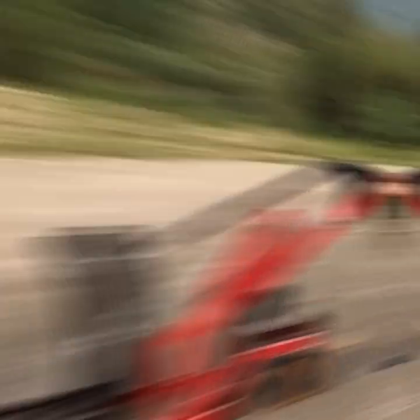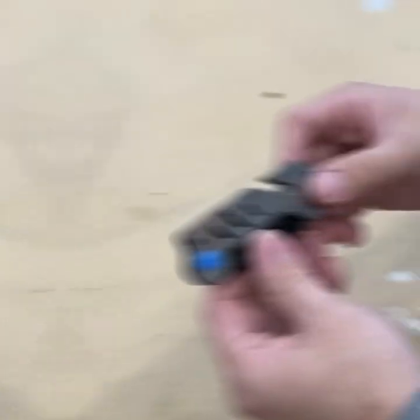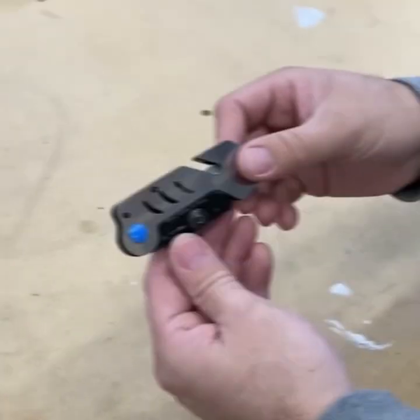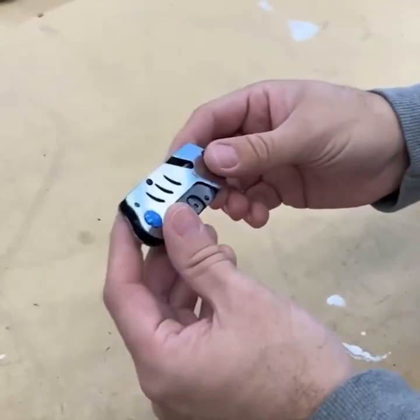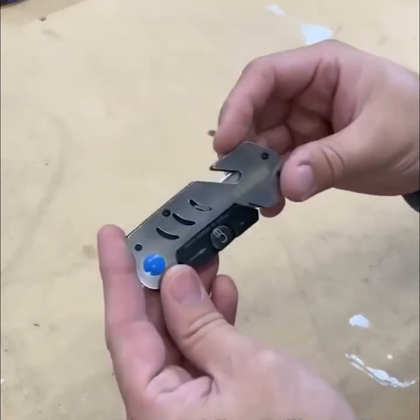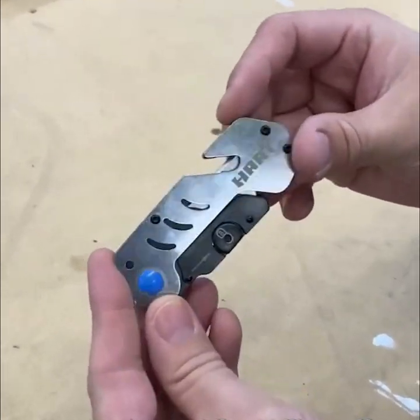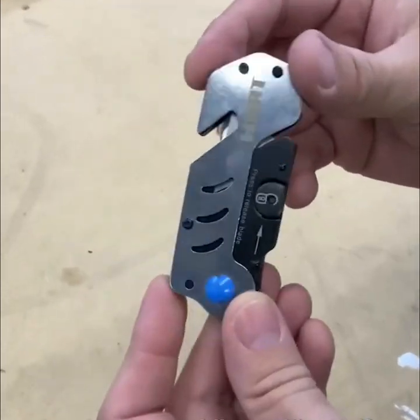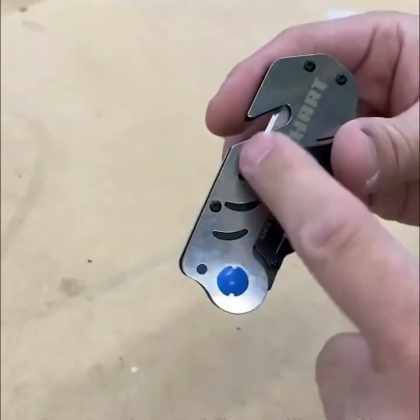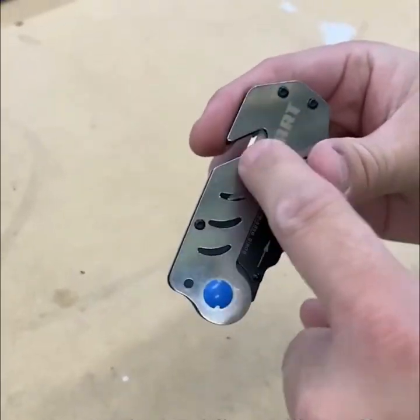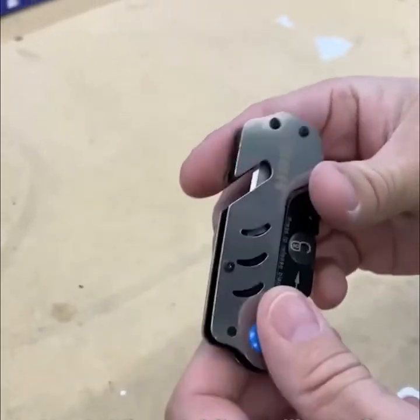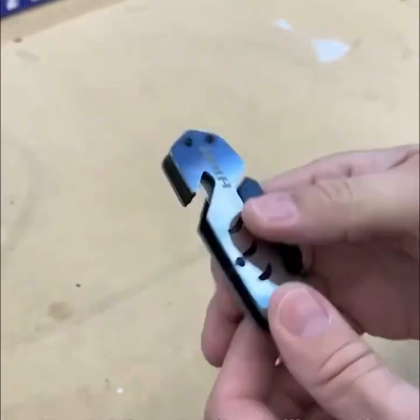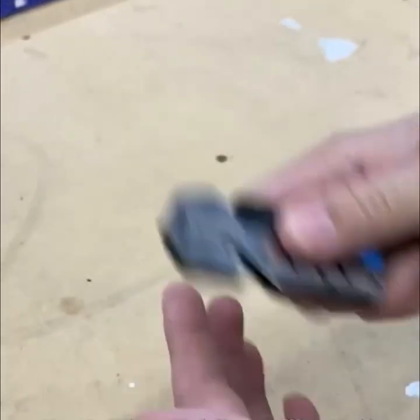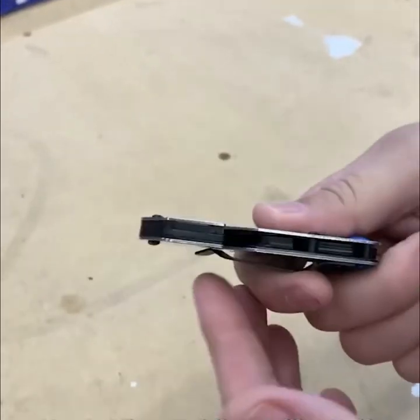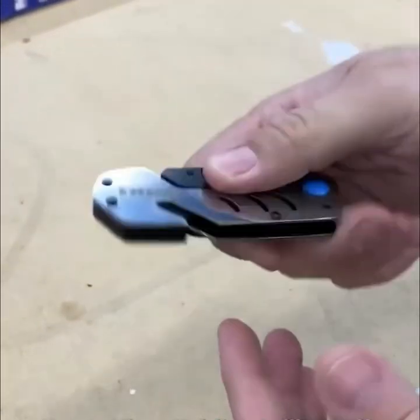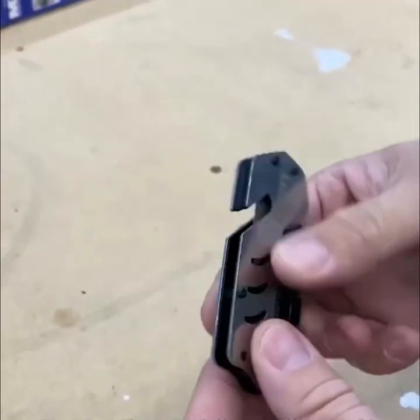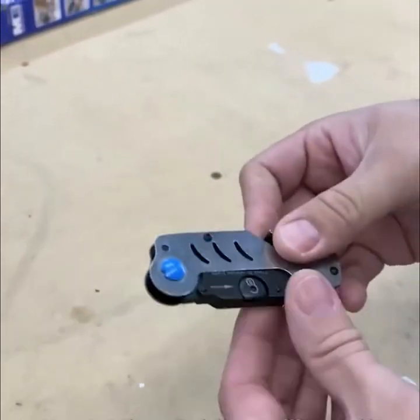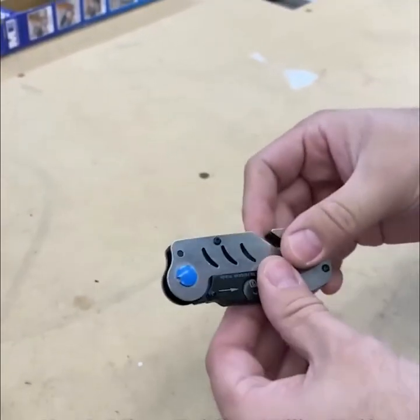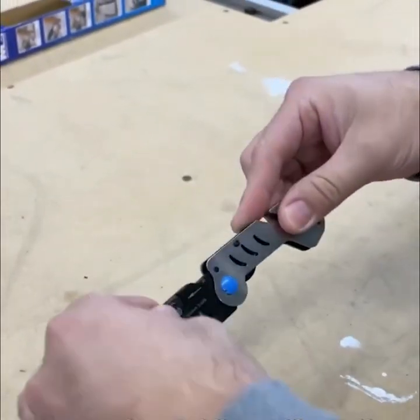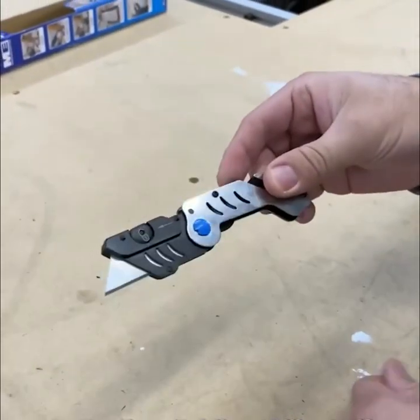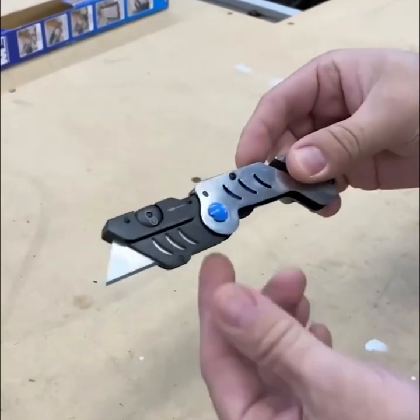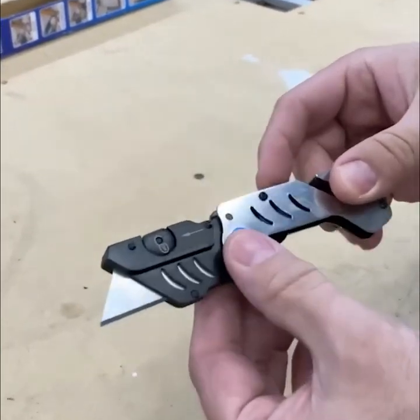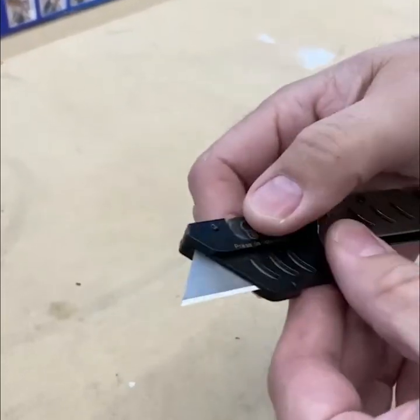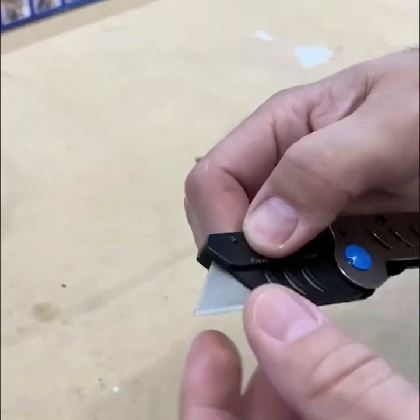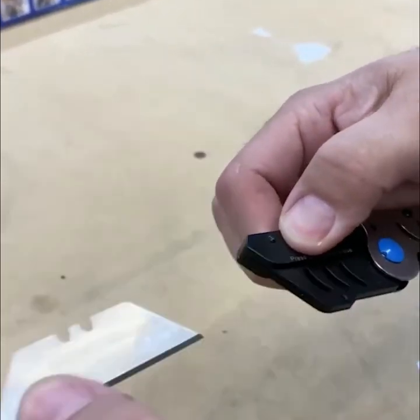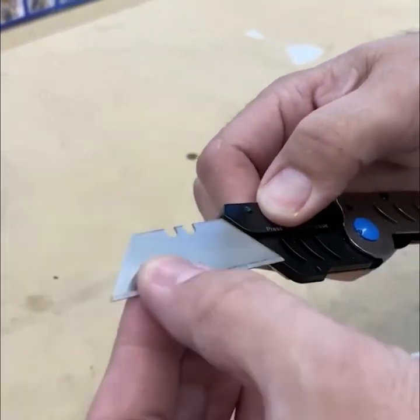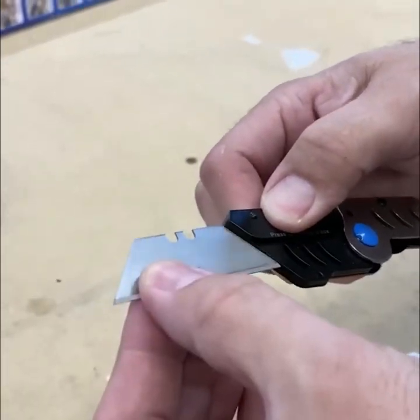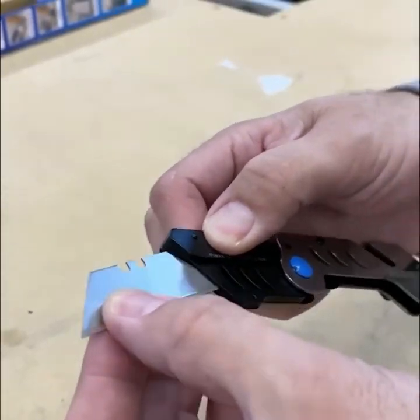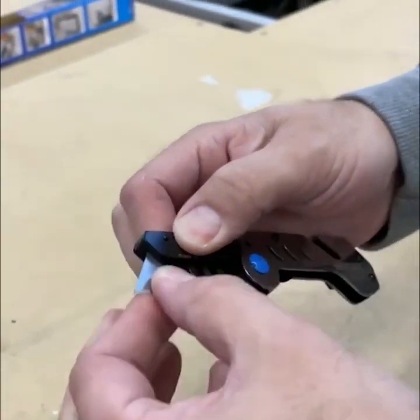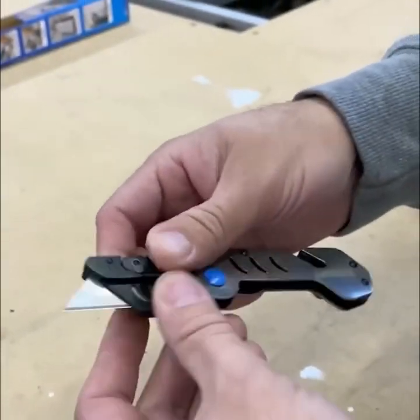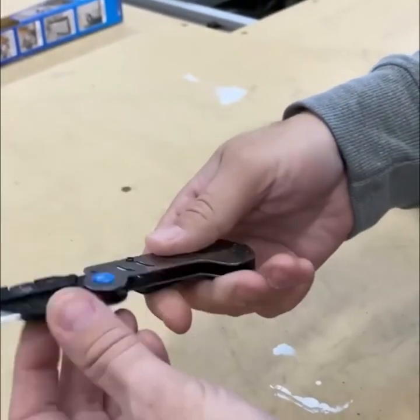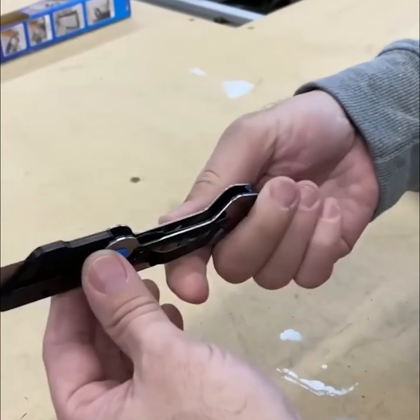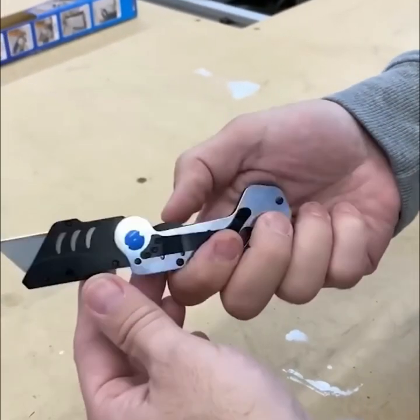Hardt's micro folding utility knife is constructed from durable steel with a linerlock design. It fits your pocket perfectly, ready at any moment.